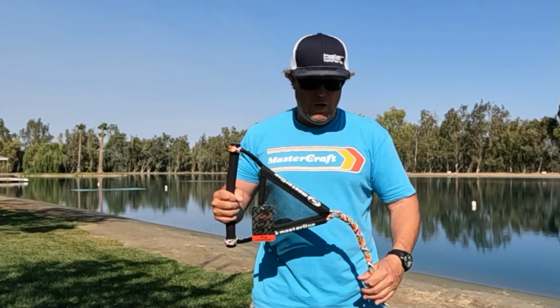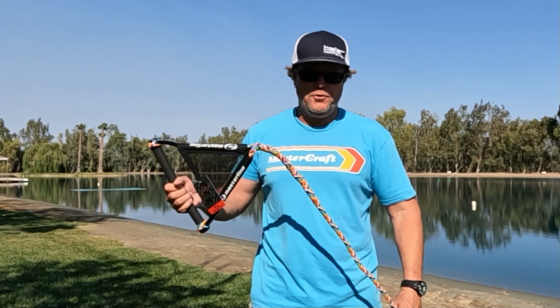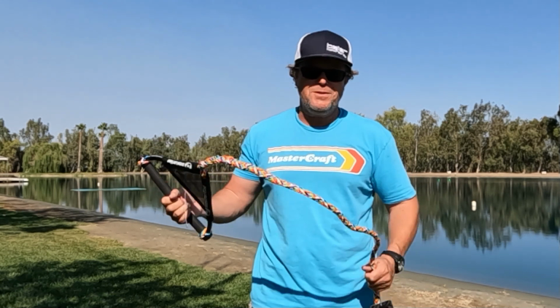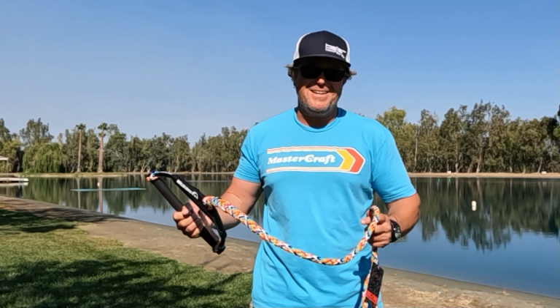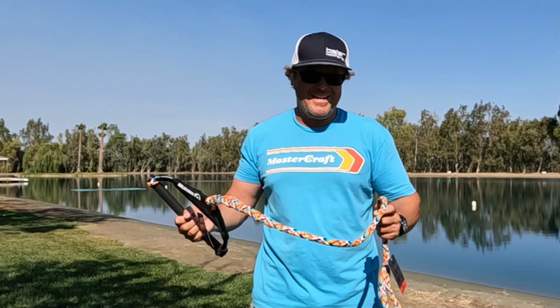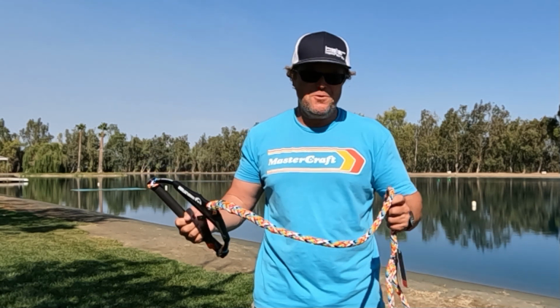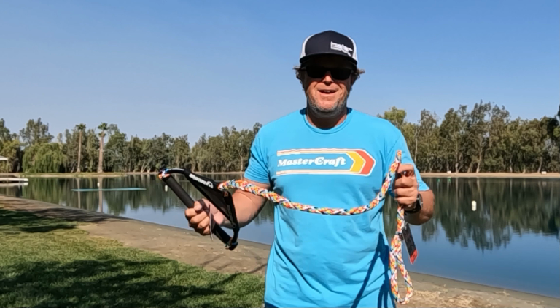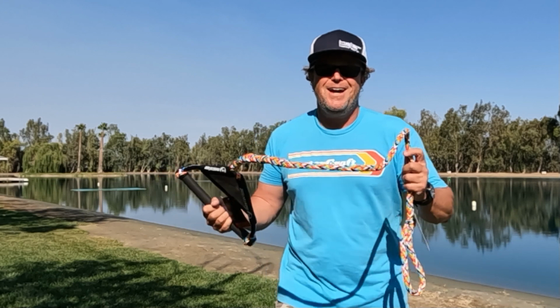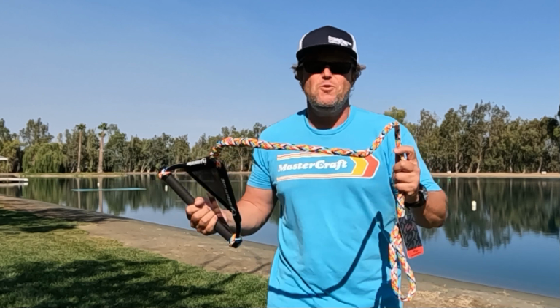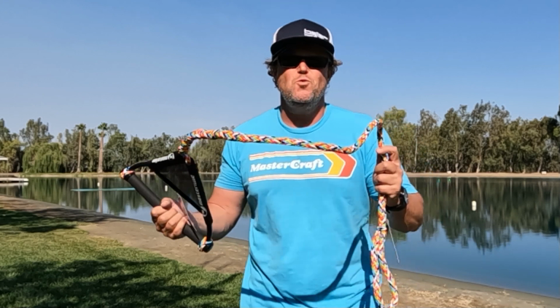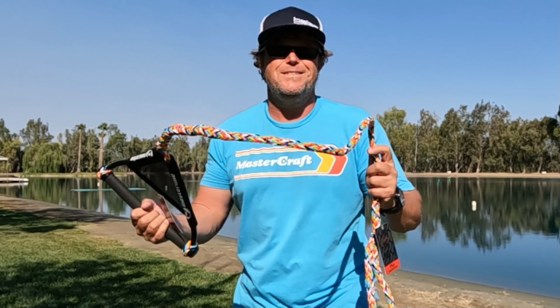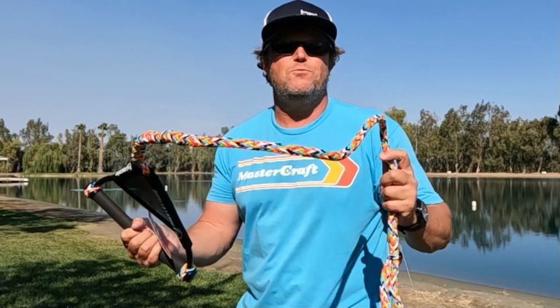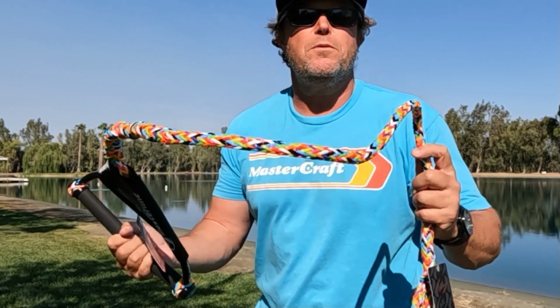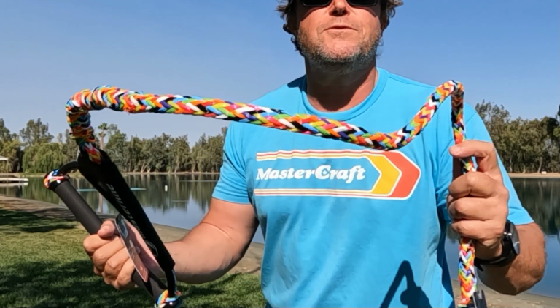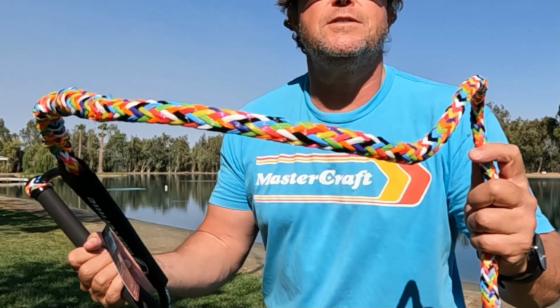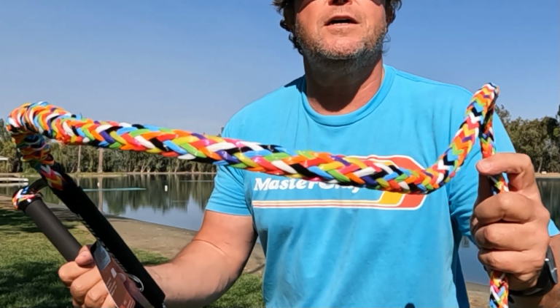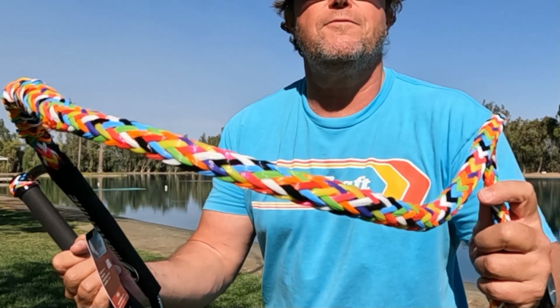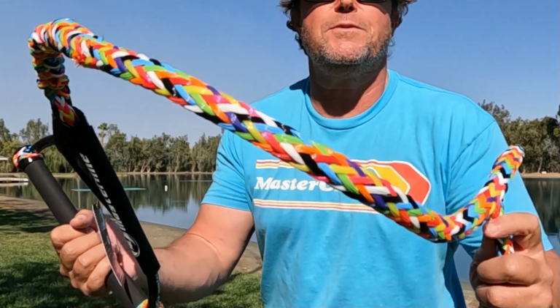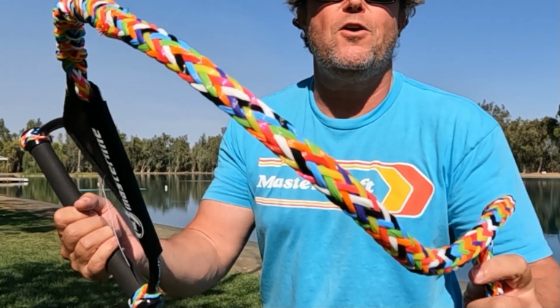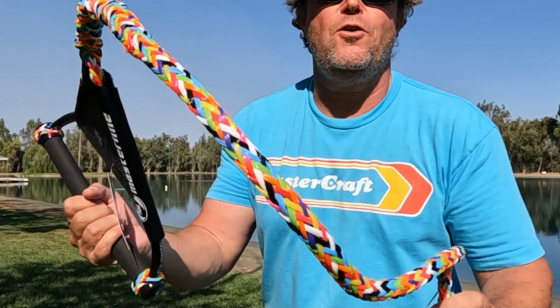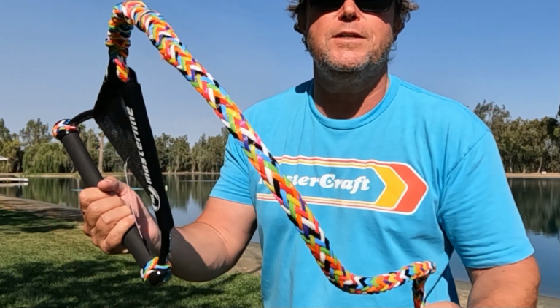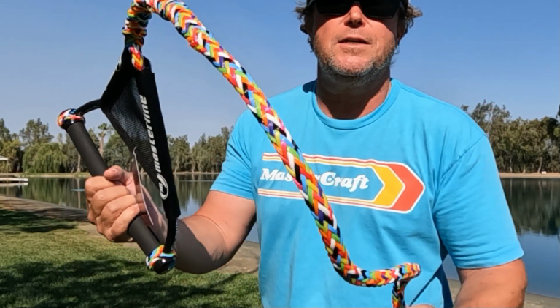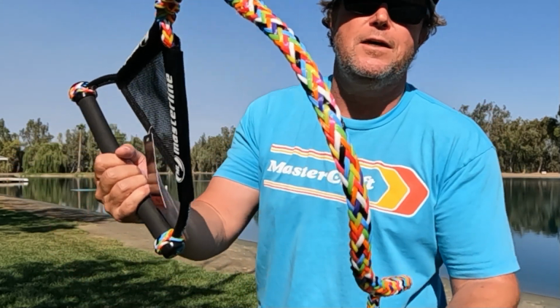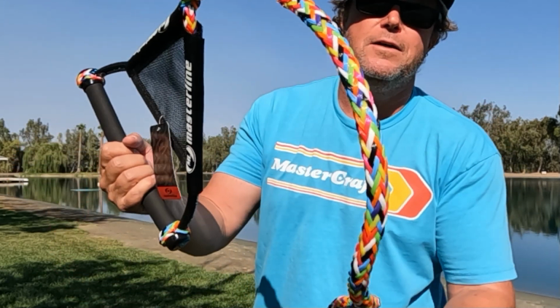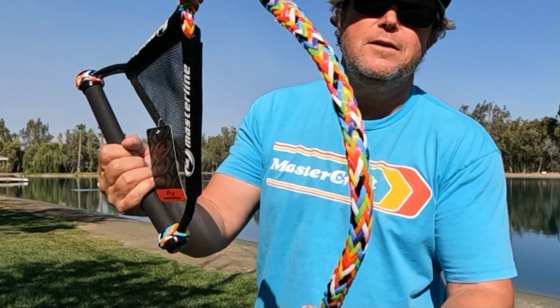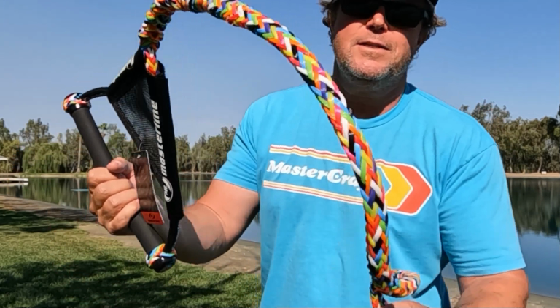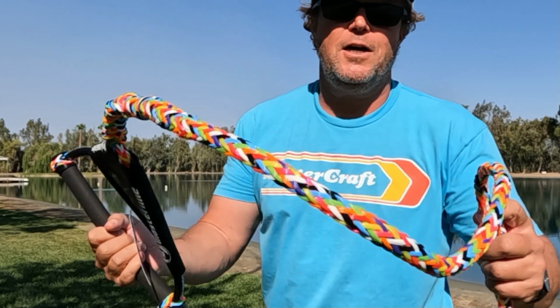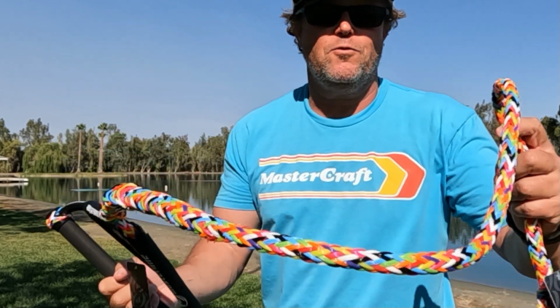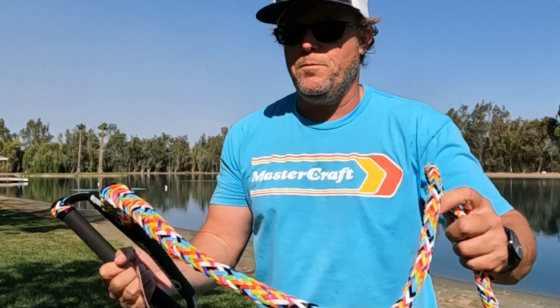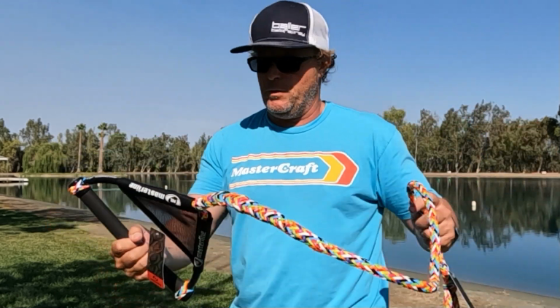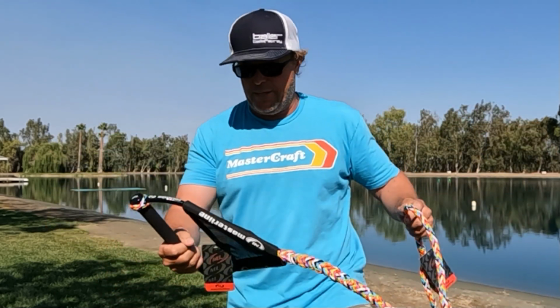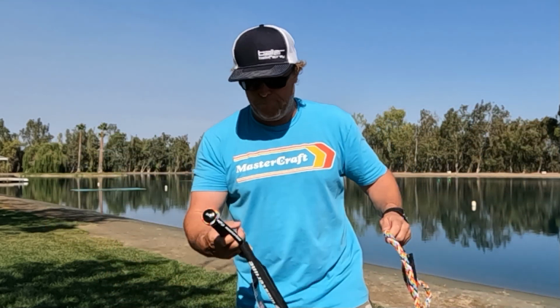Also, I just want to say on a side note — how cool is this rope? I asked for this. I forget what they call this color of rope, but I really dig it.